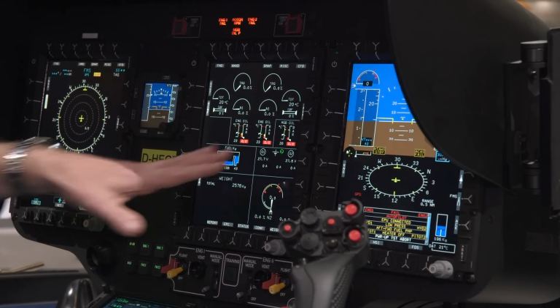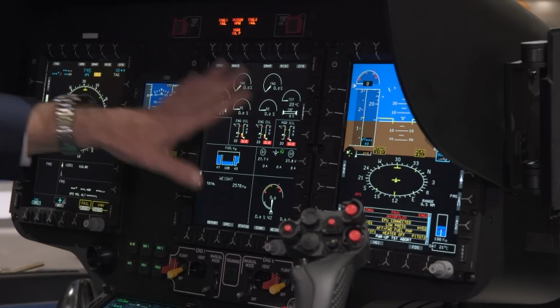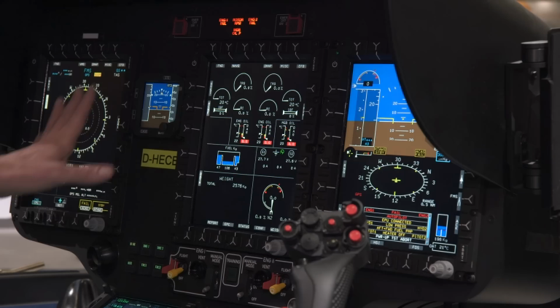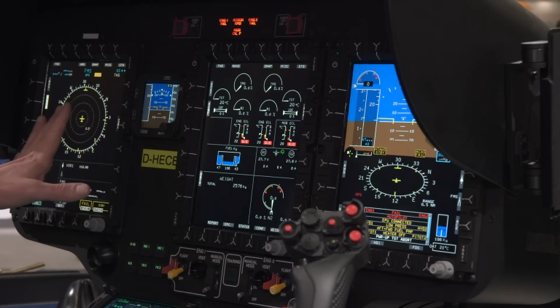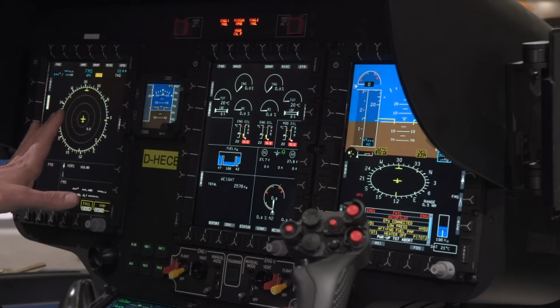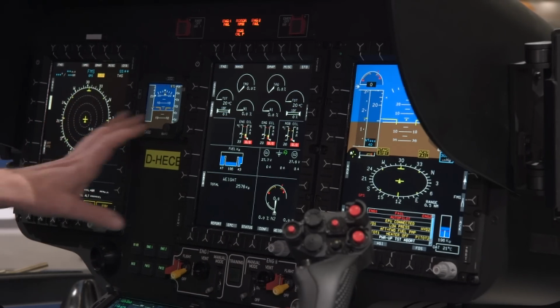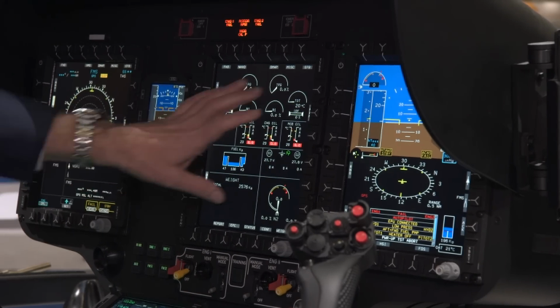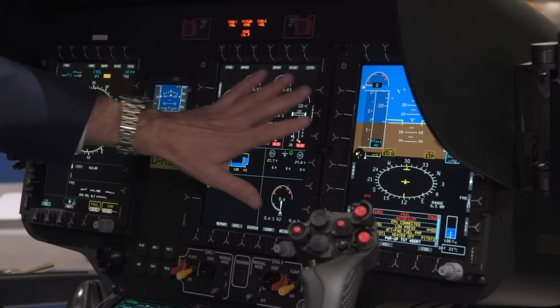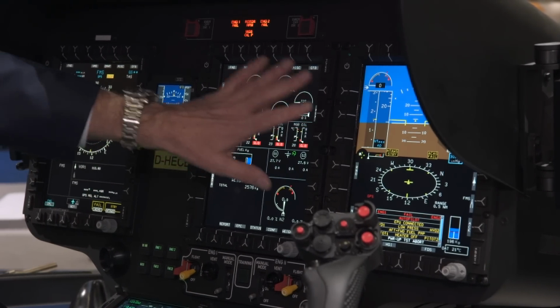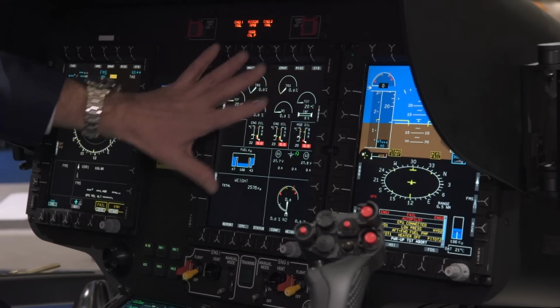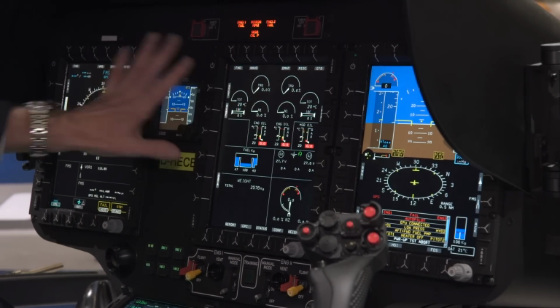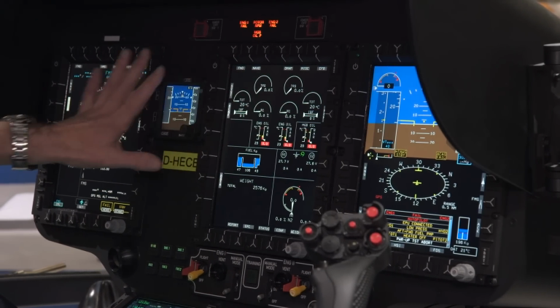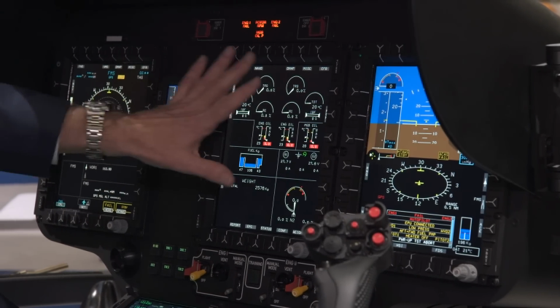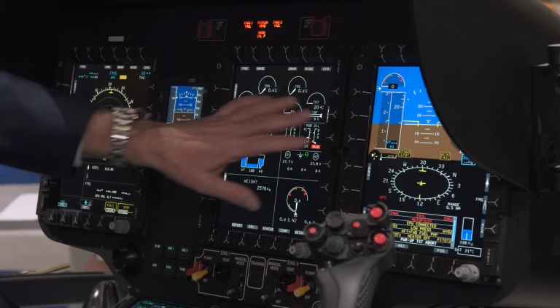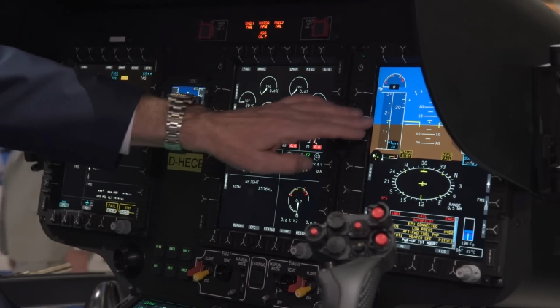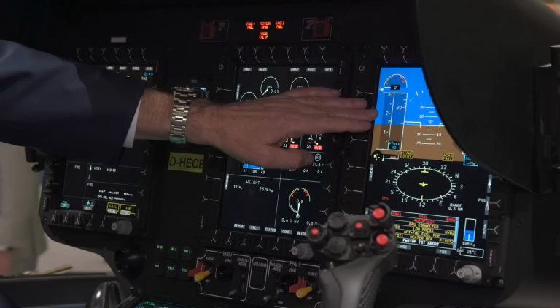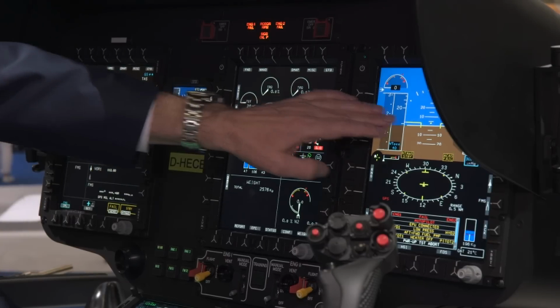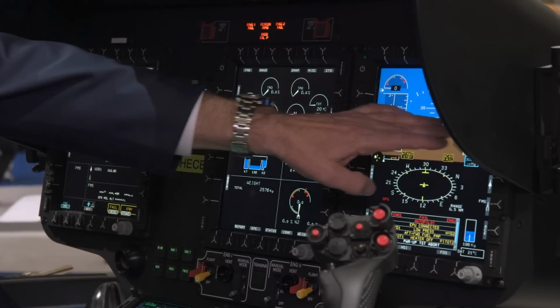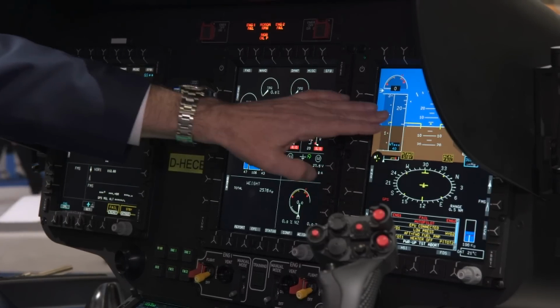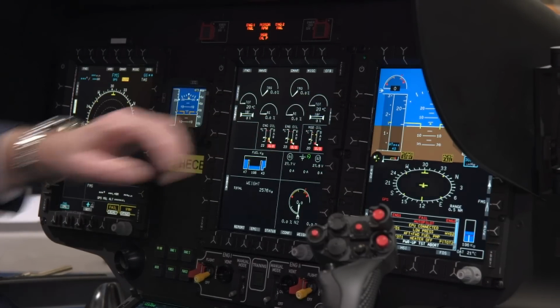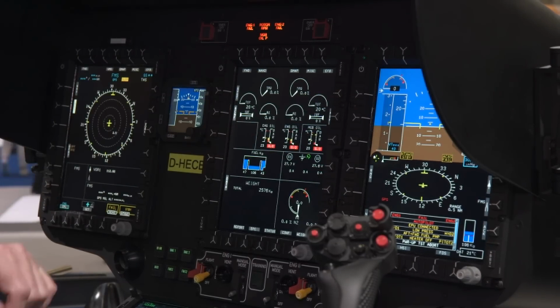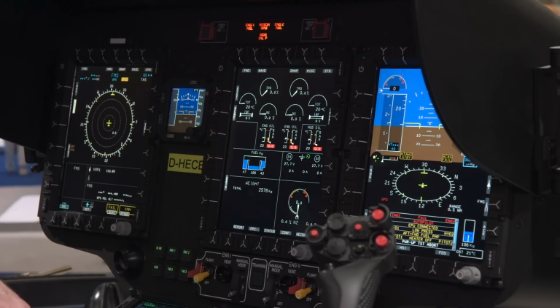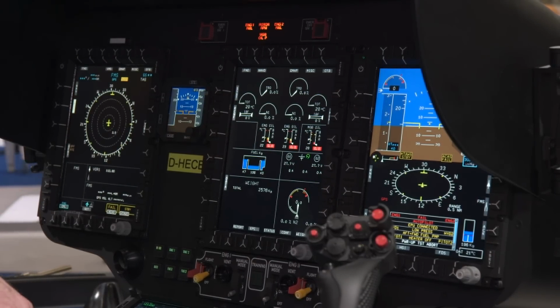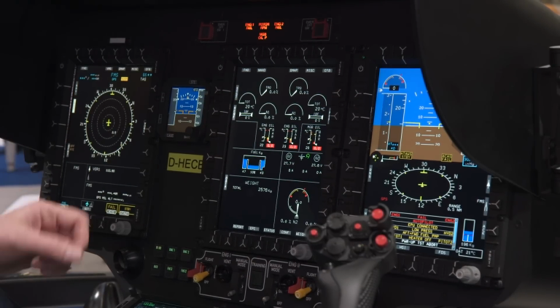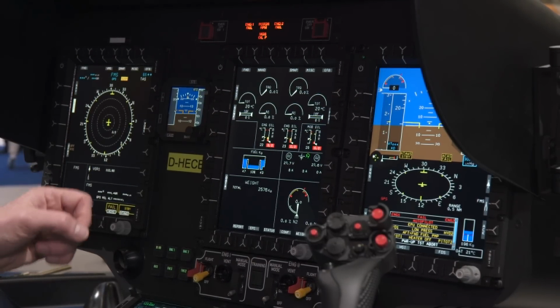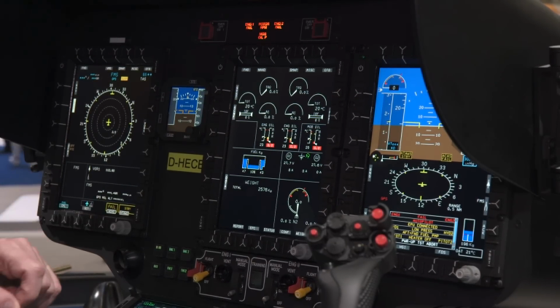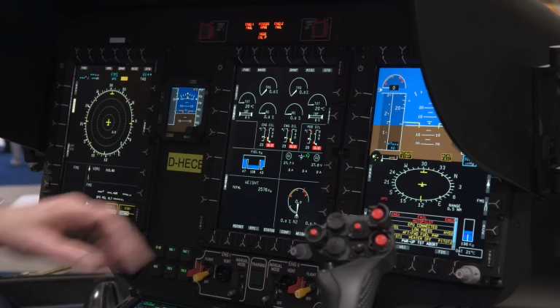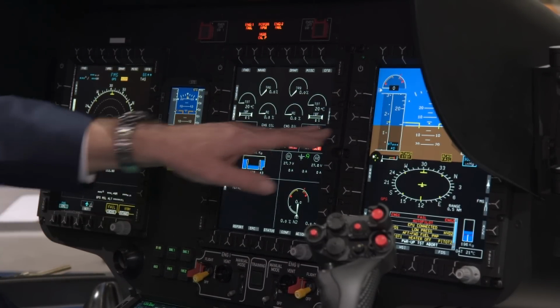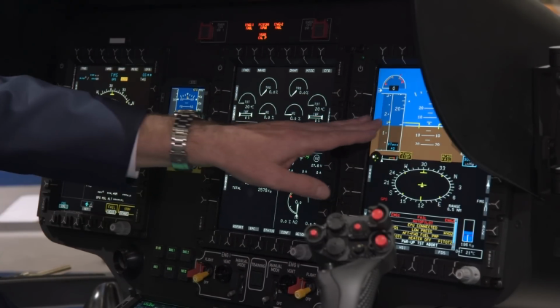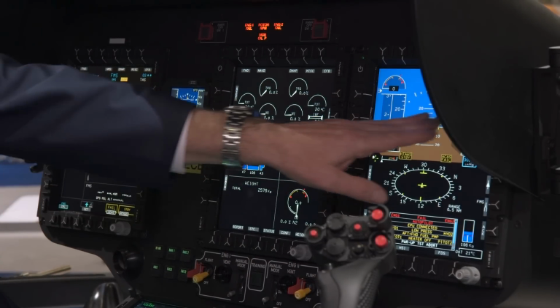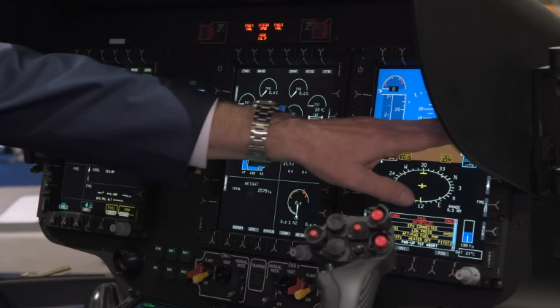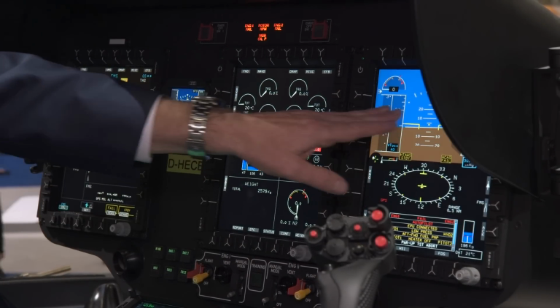On former versions or competition aircraft, this information is somewhere else — it is not here in one line for the pilot. We call it one-line scan capability.